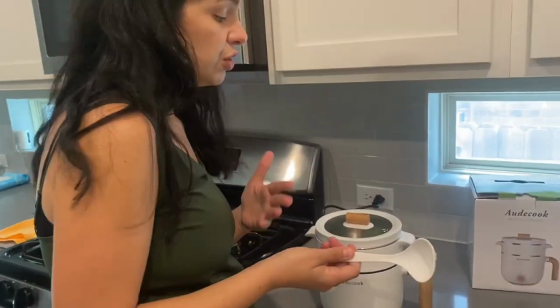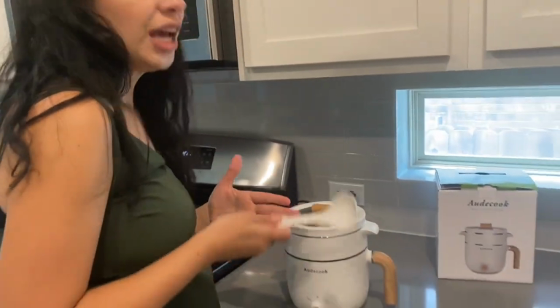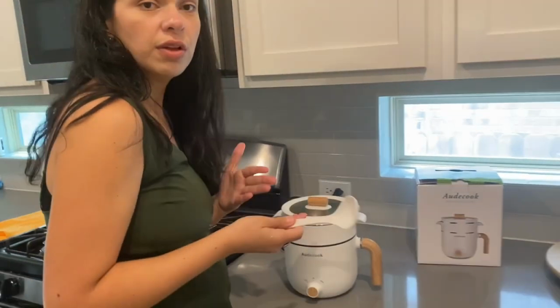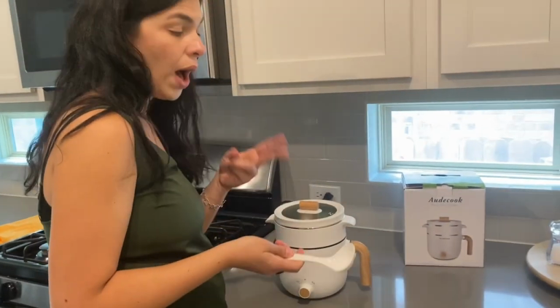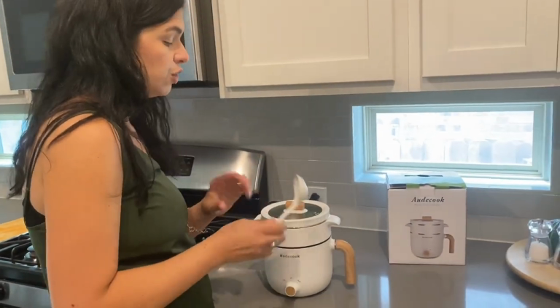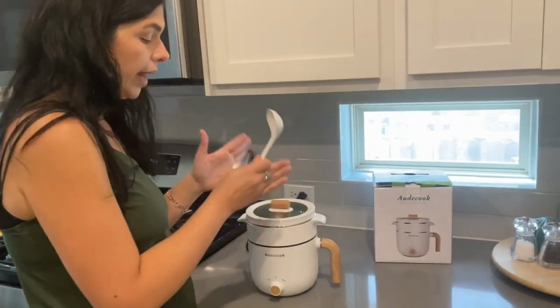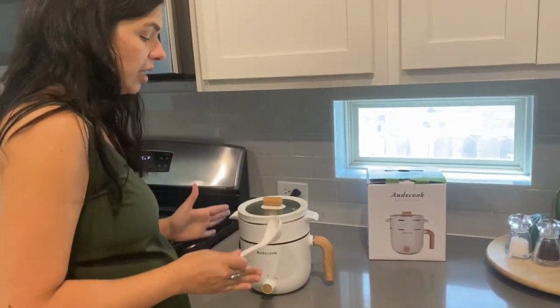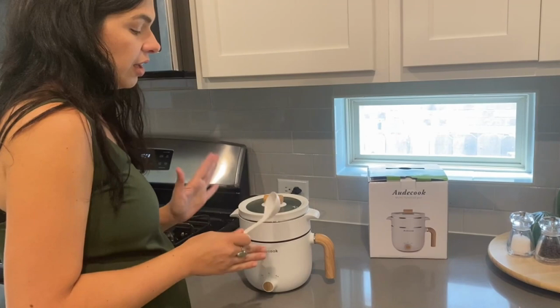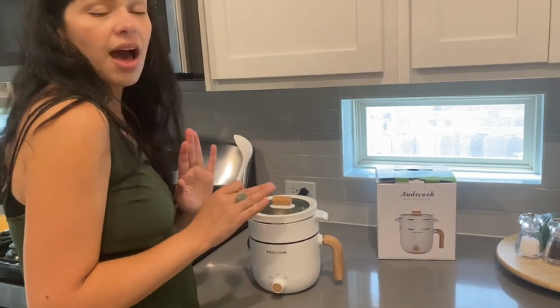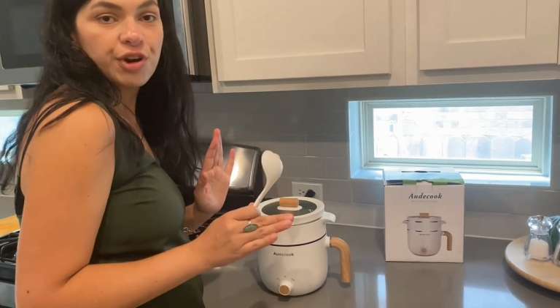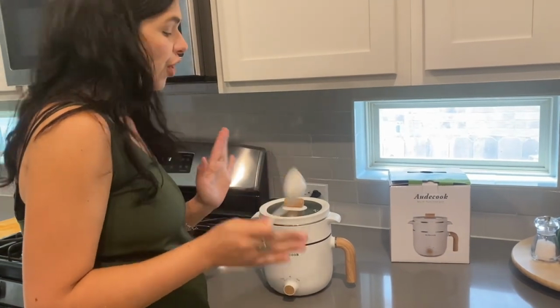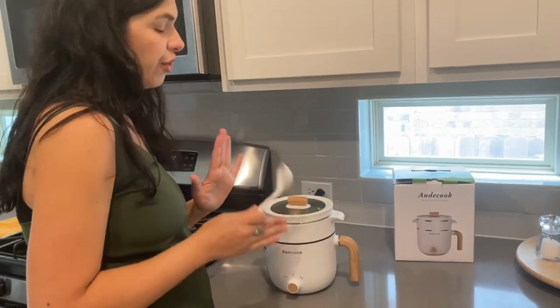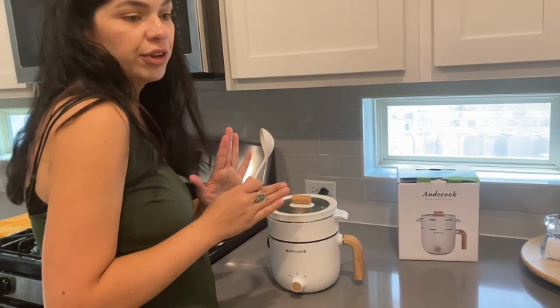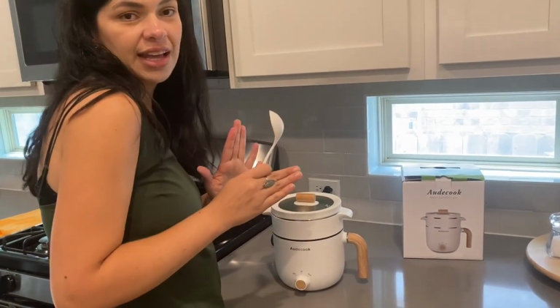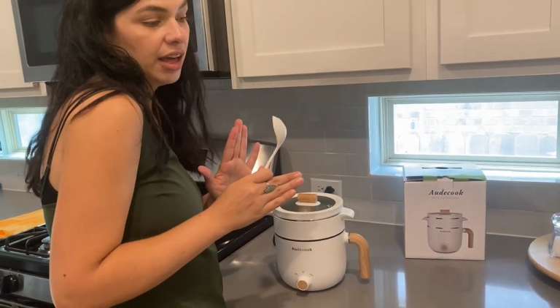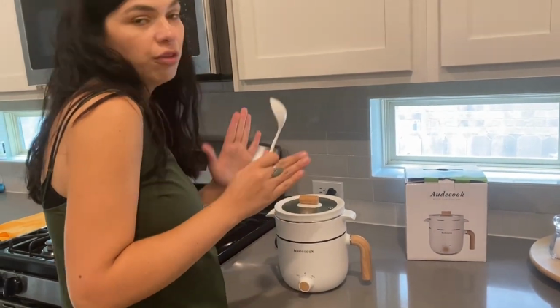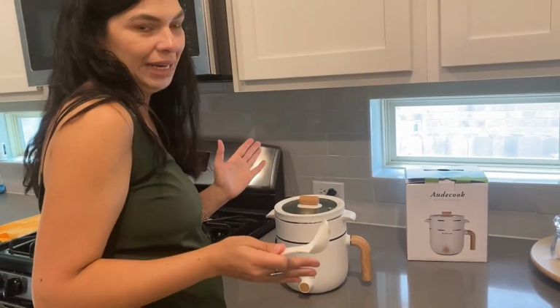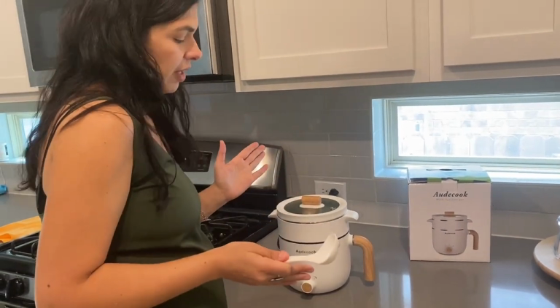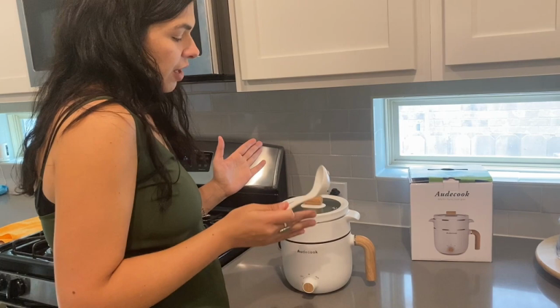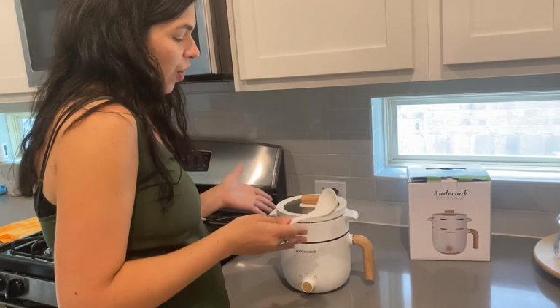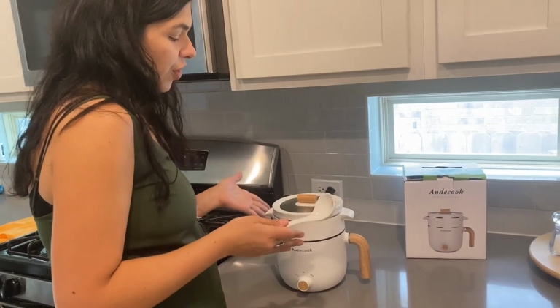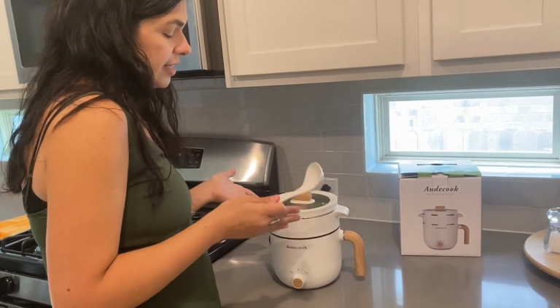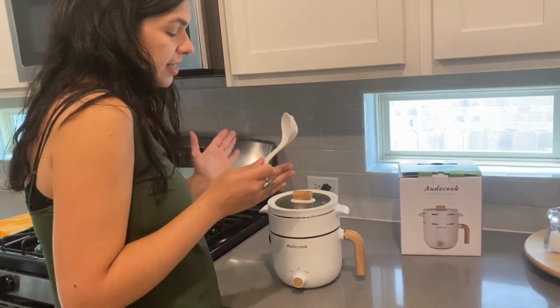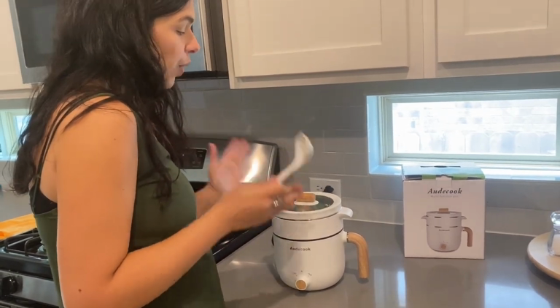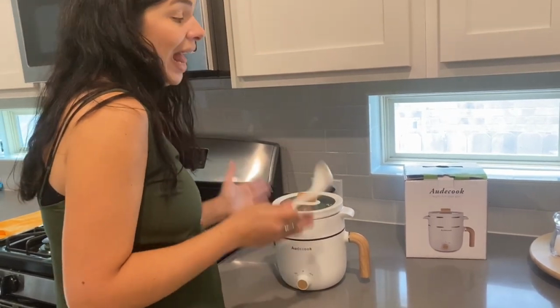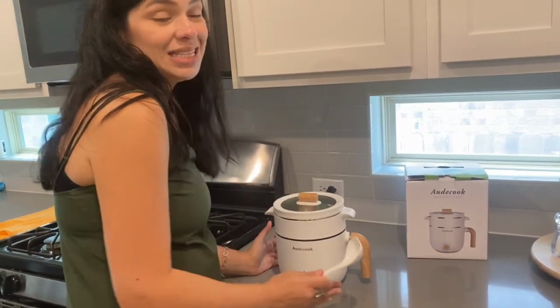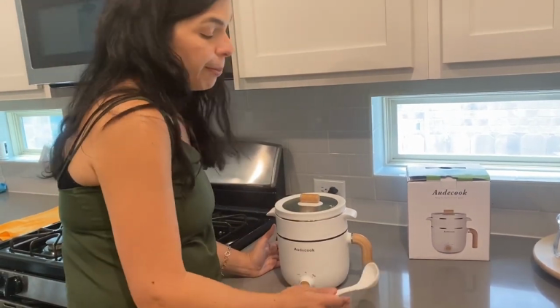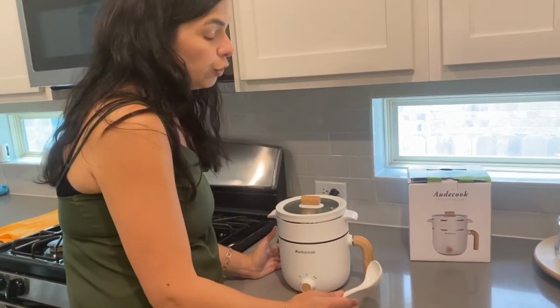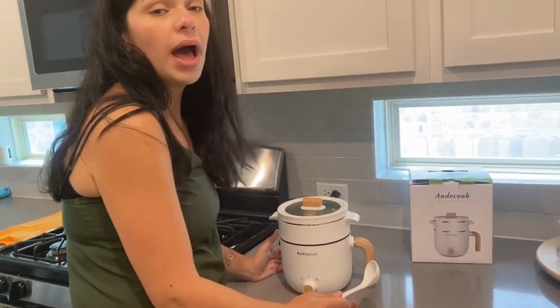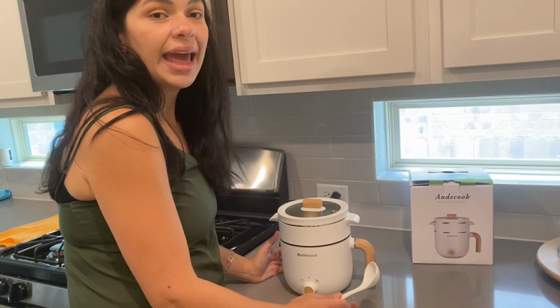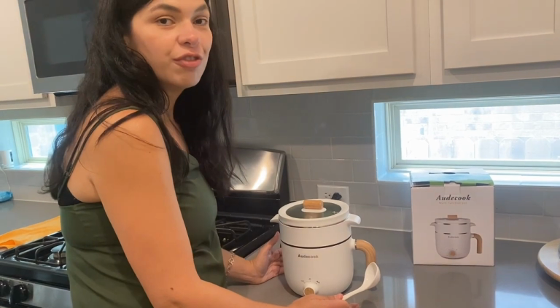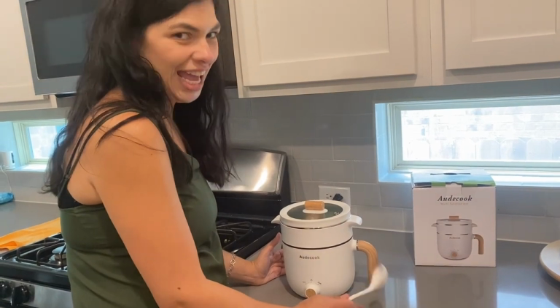So you can cook twice and use one pot for your daughter, for the whole family. This is a really nice pot to get for vacation.